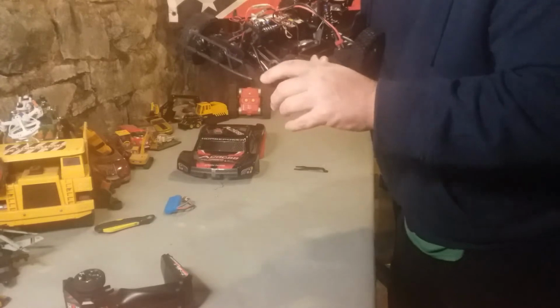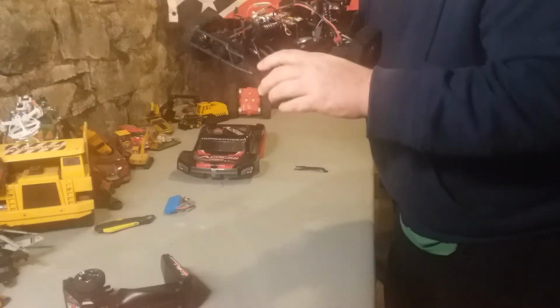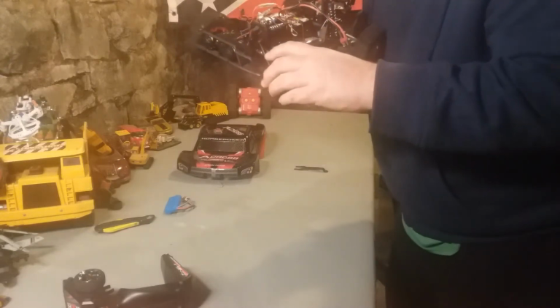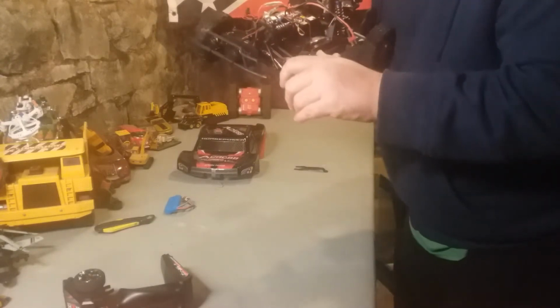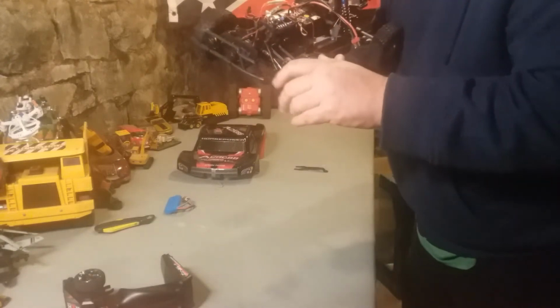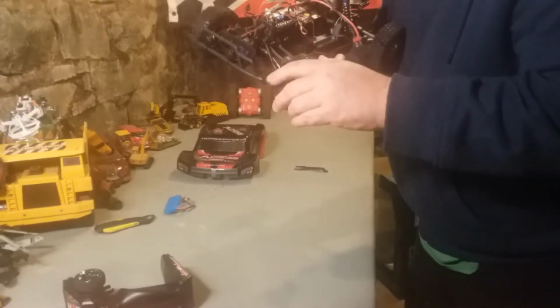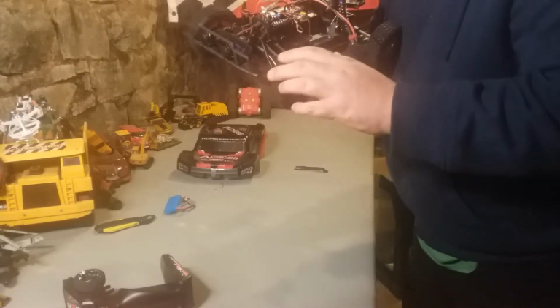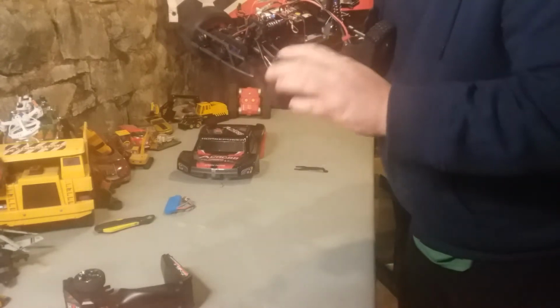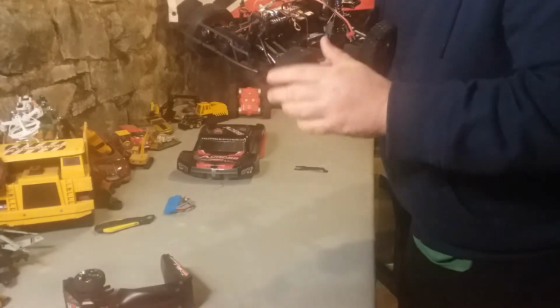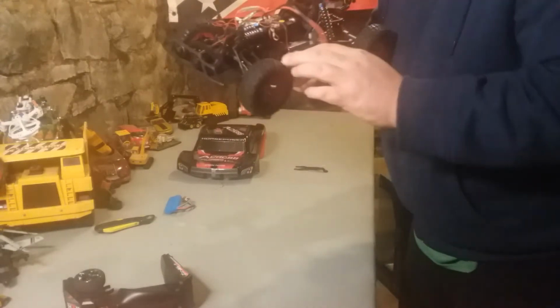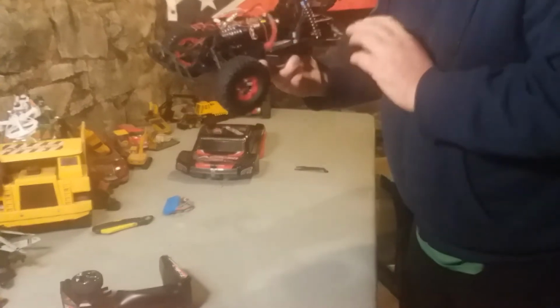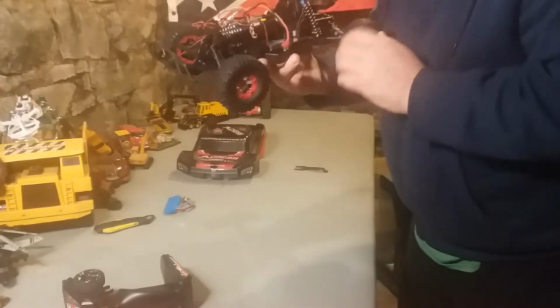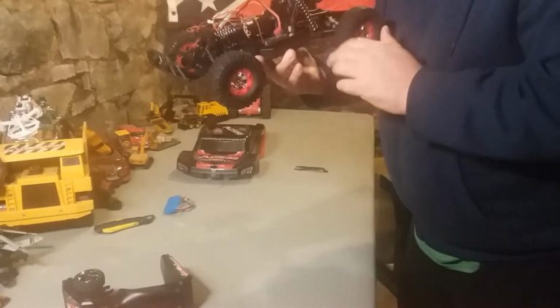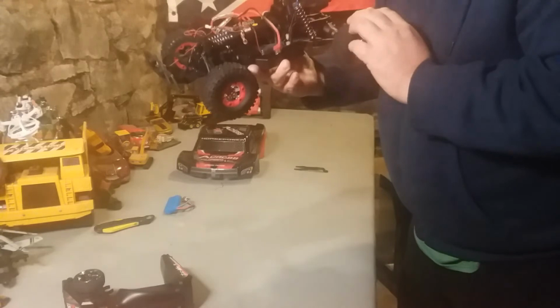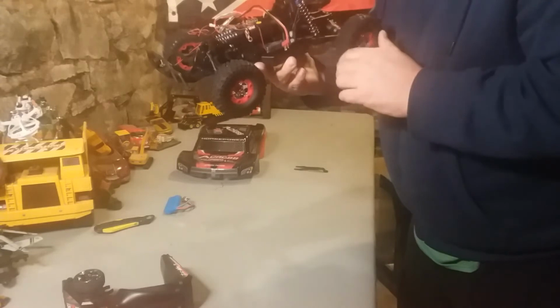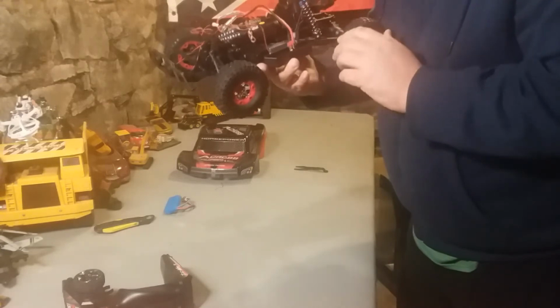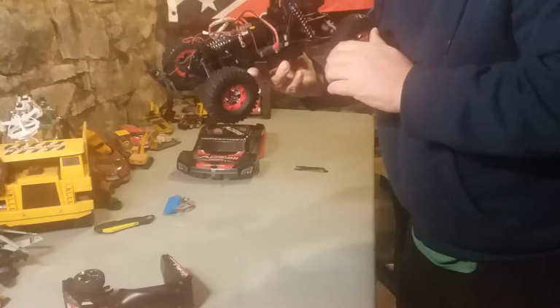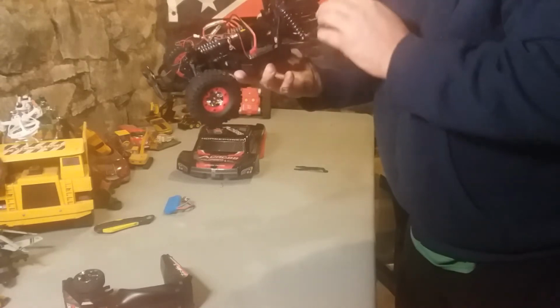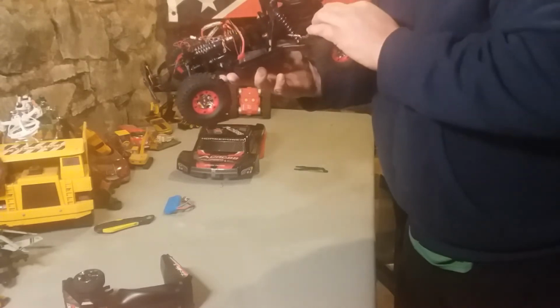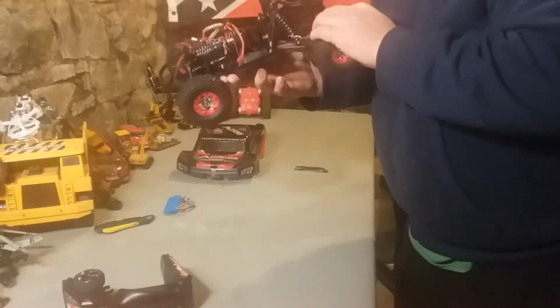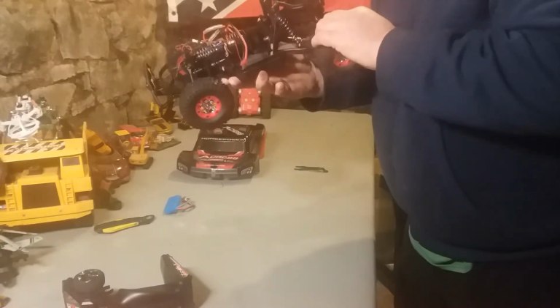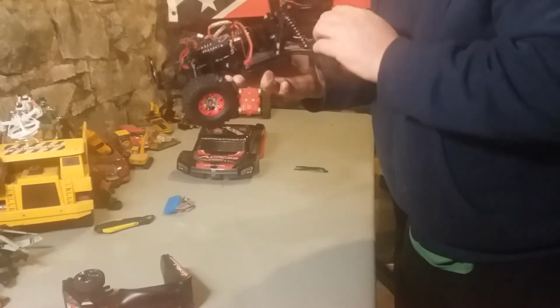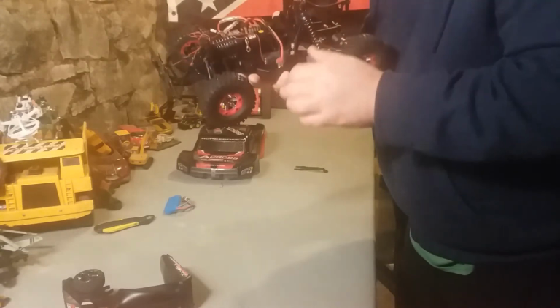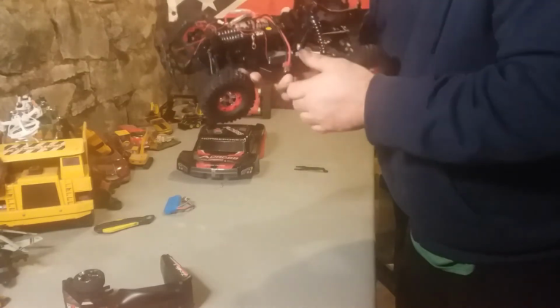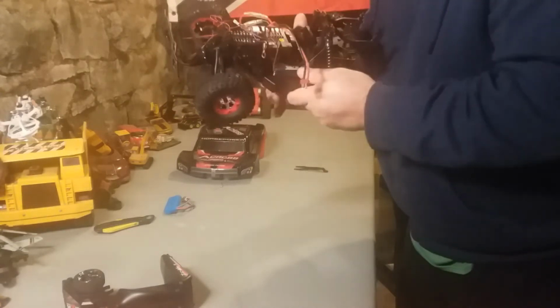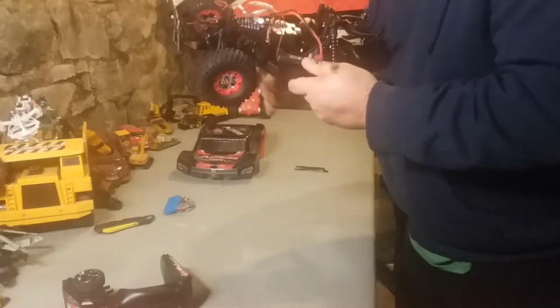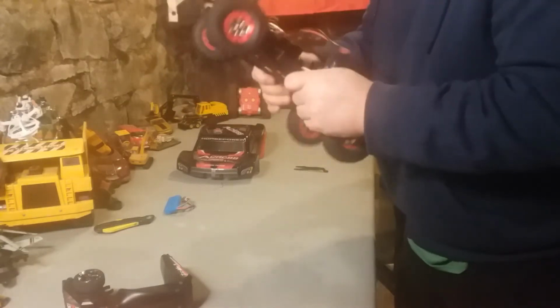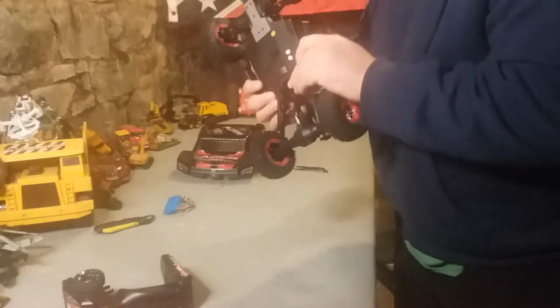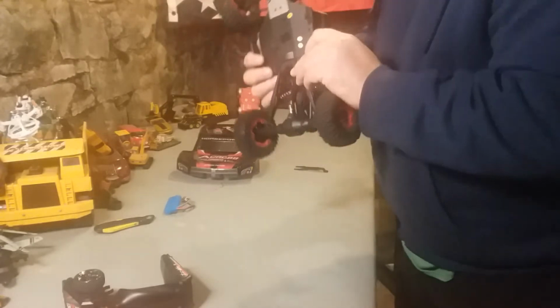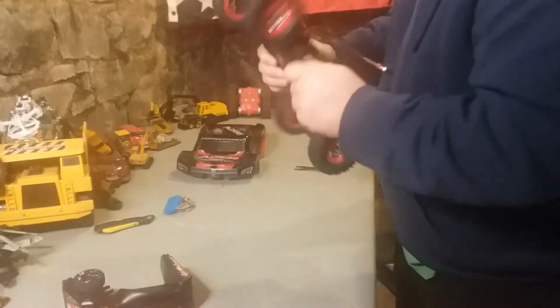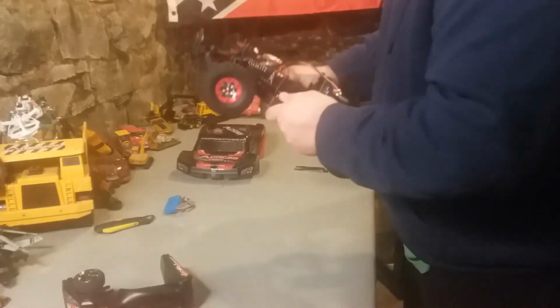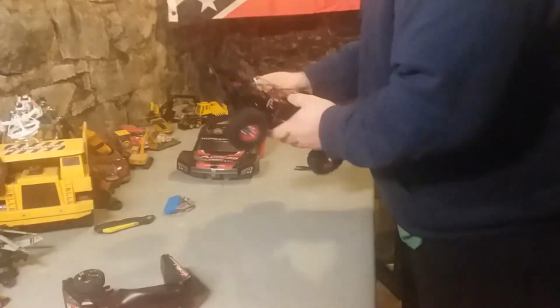That's a pretty strong servo. Drivetrain seems pretty good. I'm liking it already.